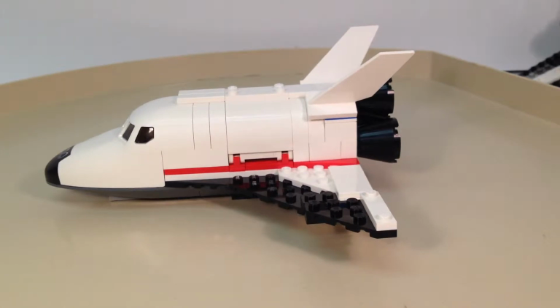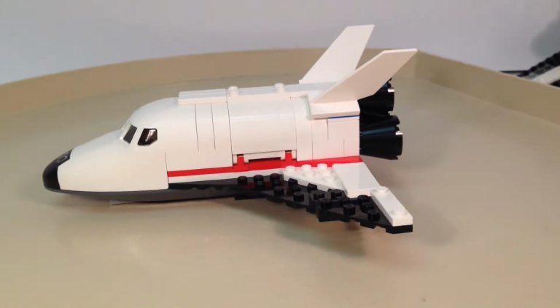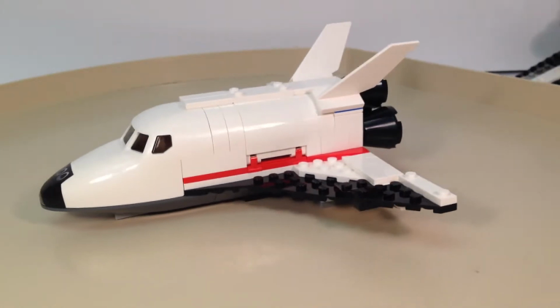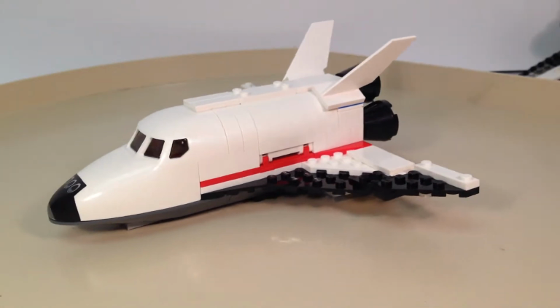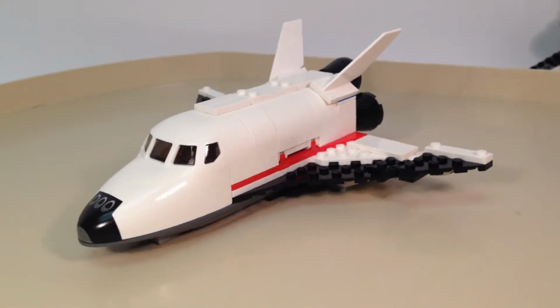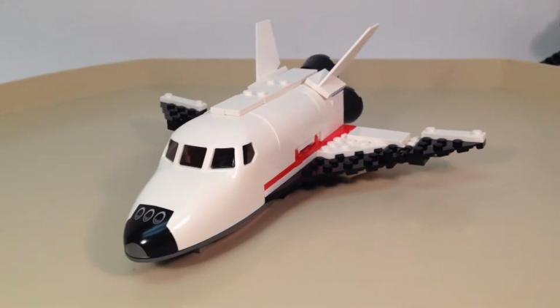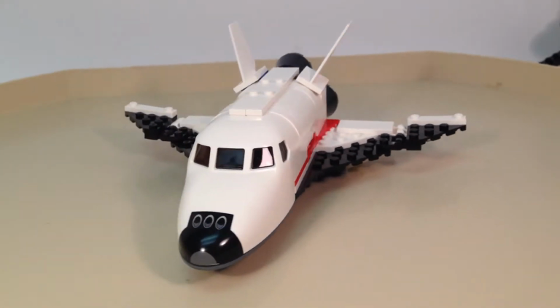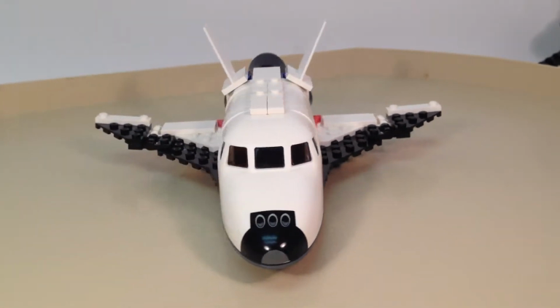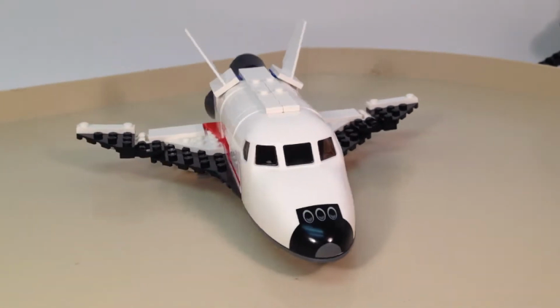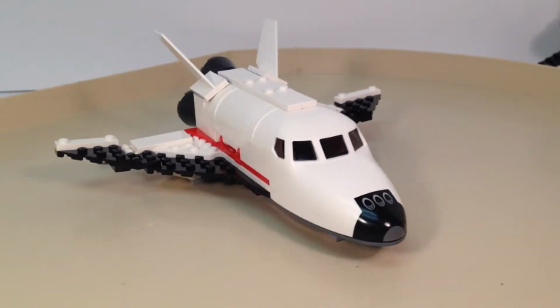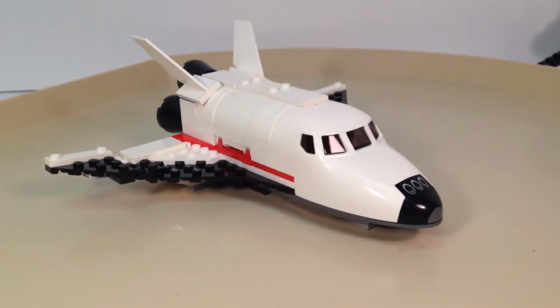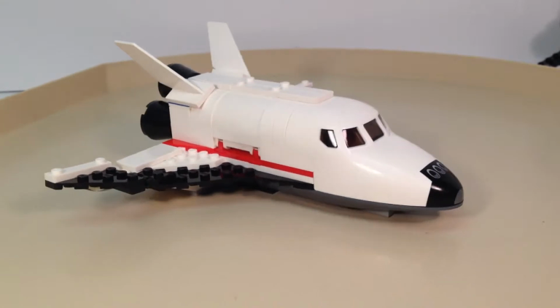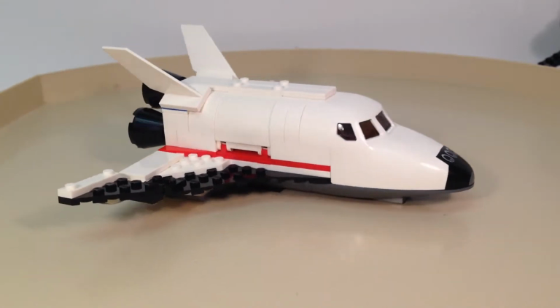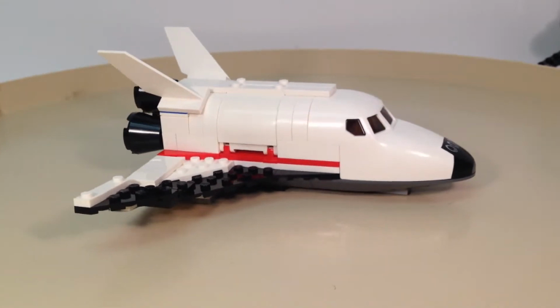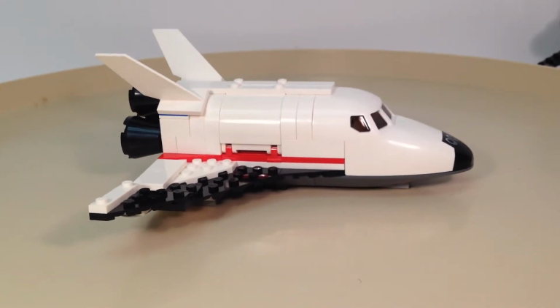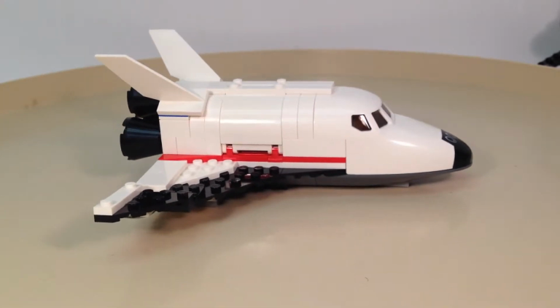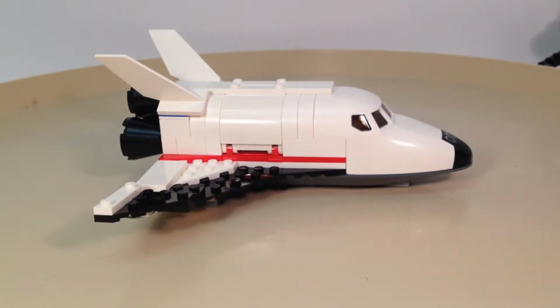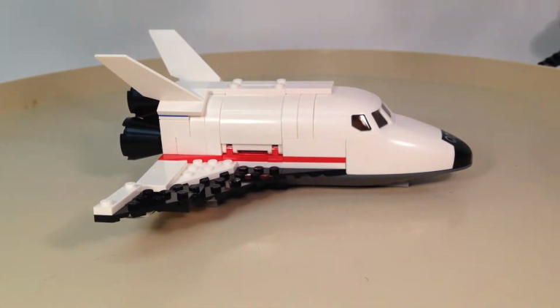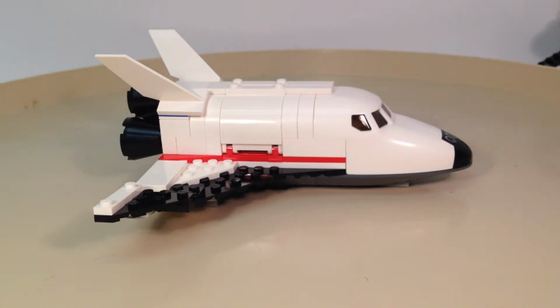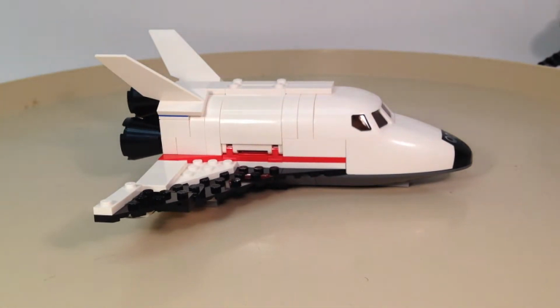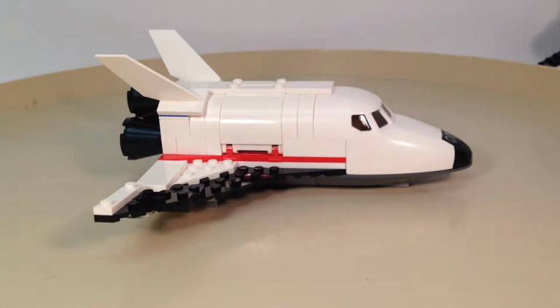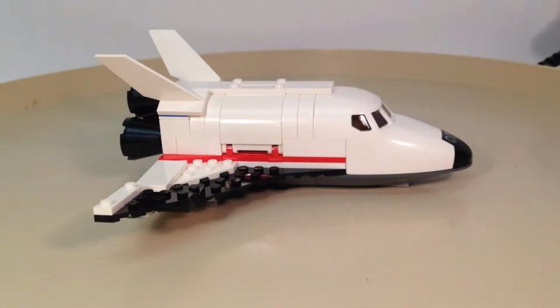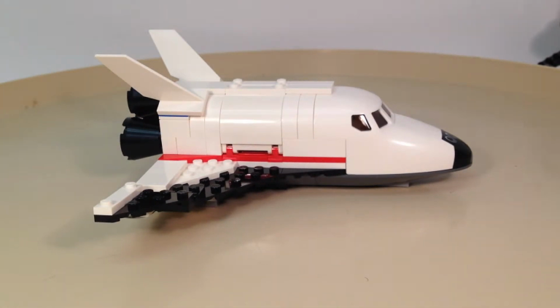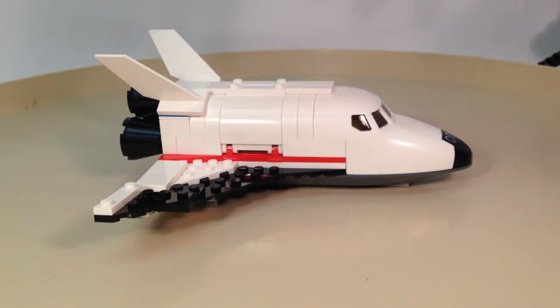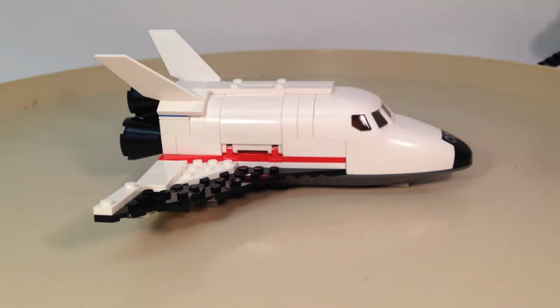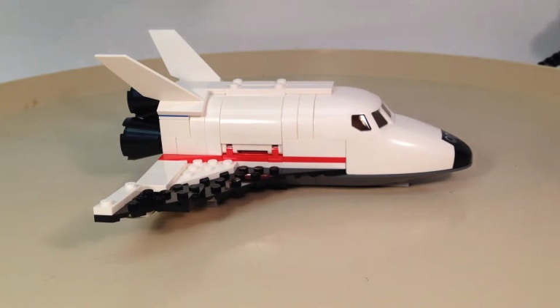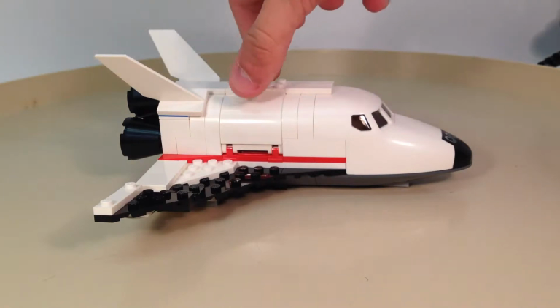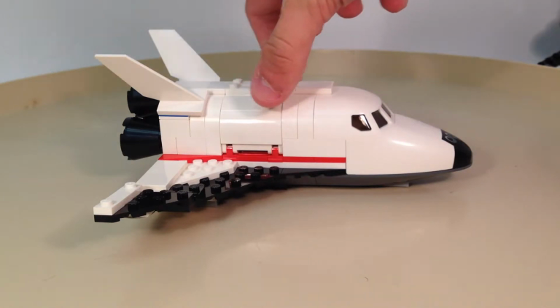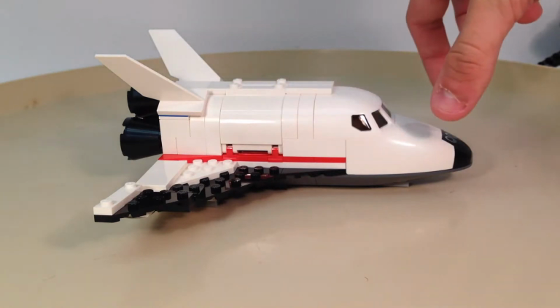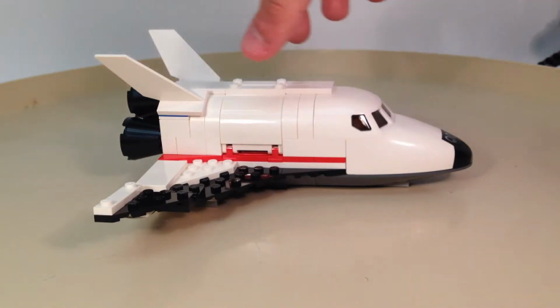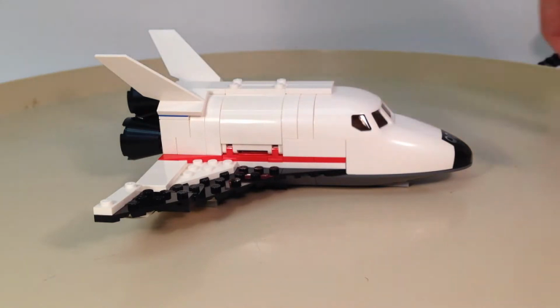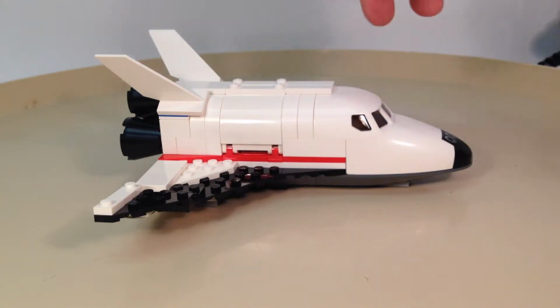I'm not really sure what its purpose is, and if they are actually this size compared to regular shuttles. Usually the one — at least the one from the space port — we'll compare that later, but it's about twice the size in length.